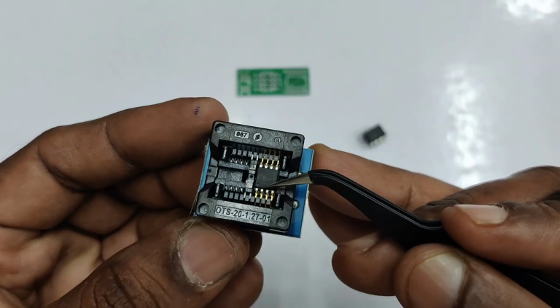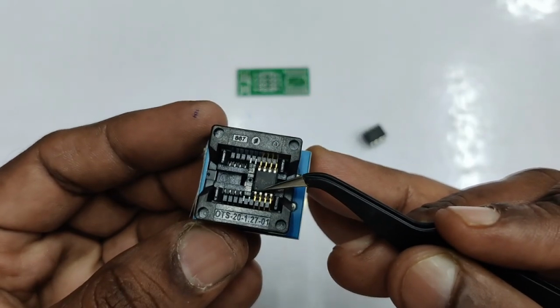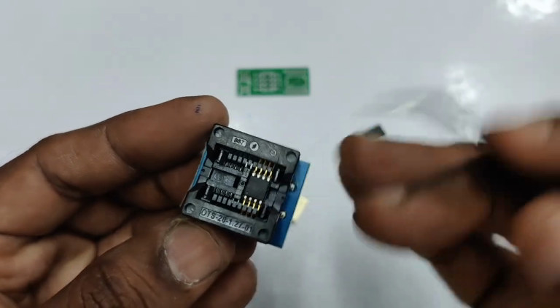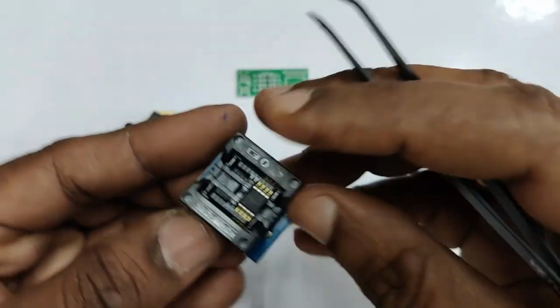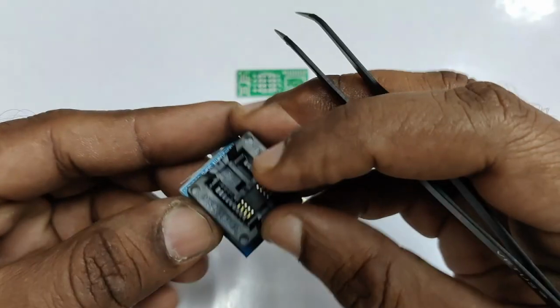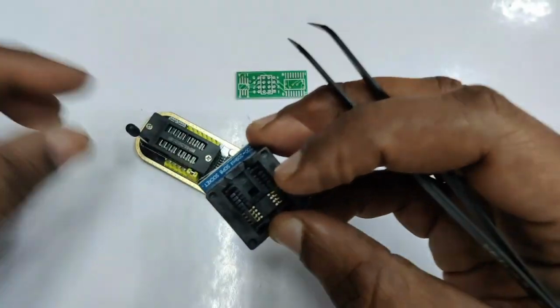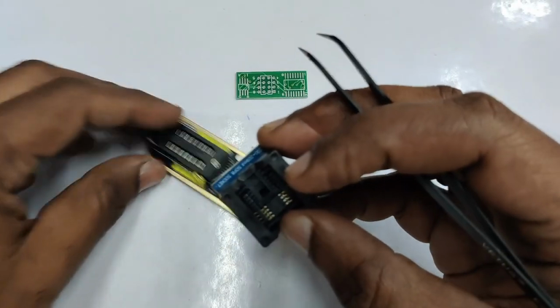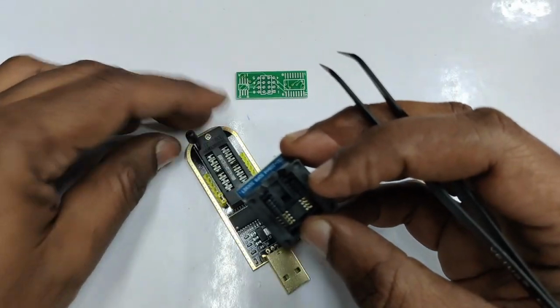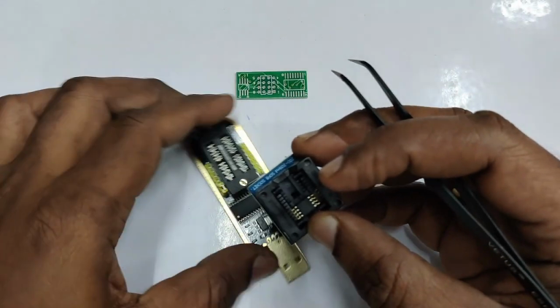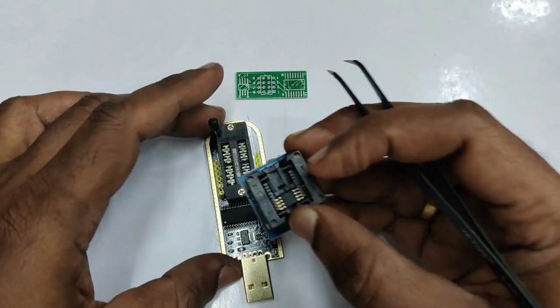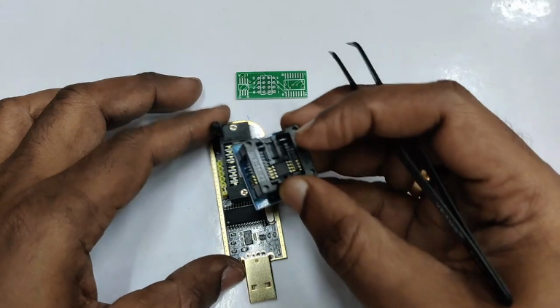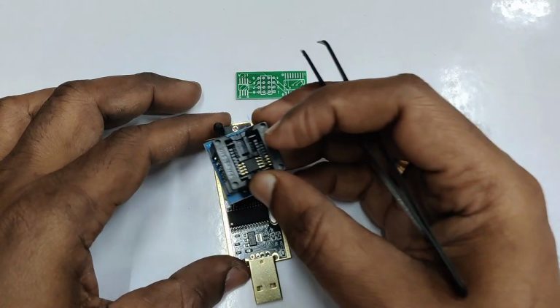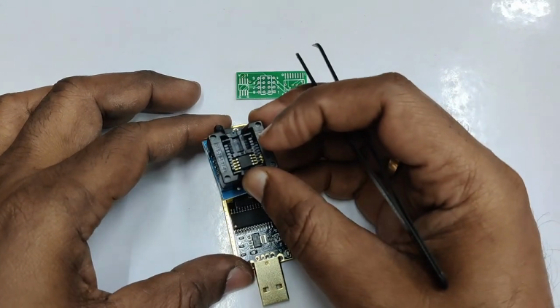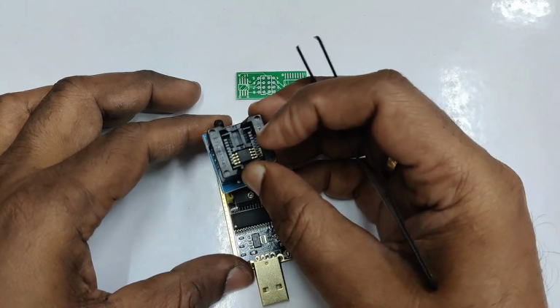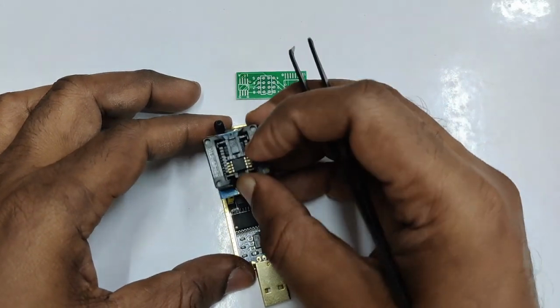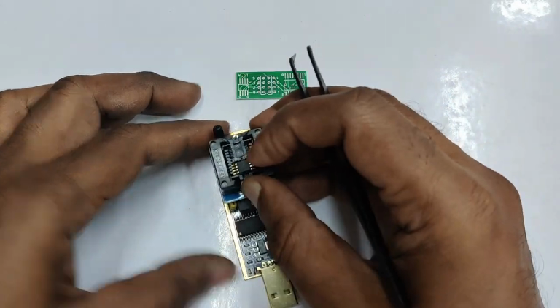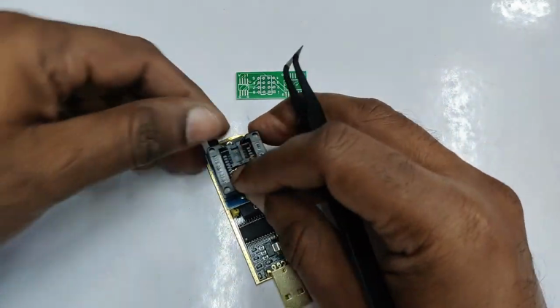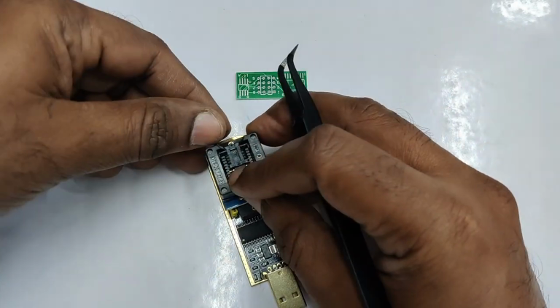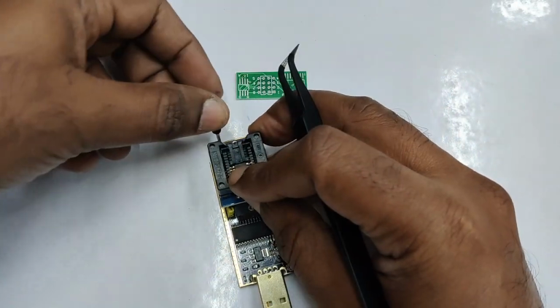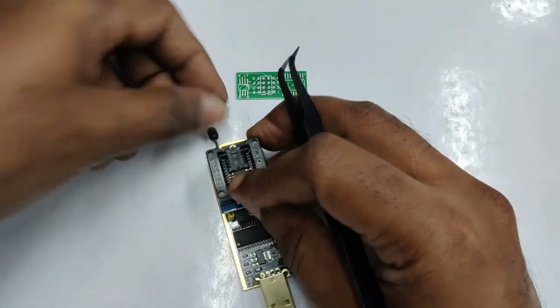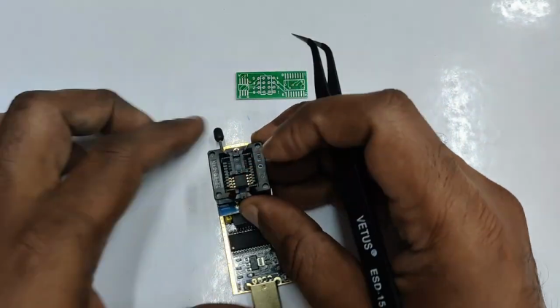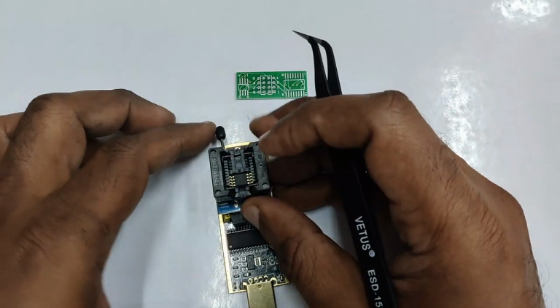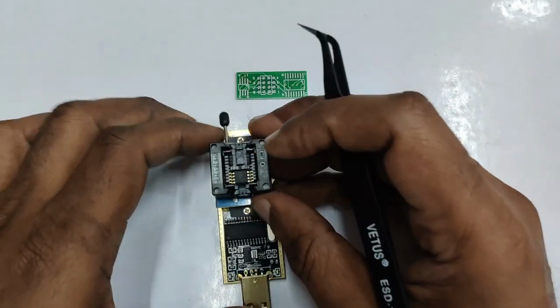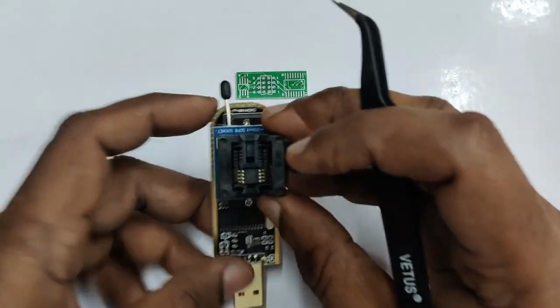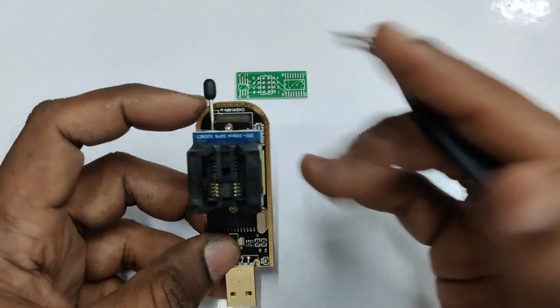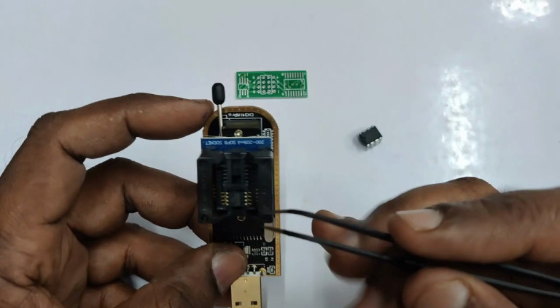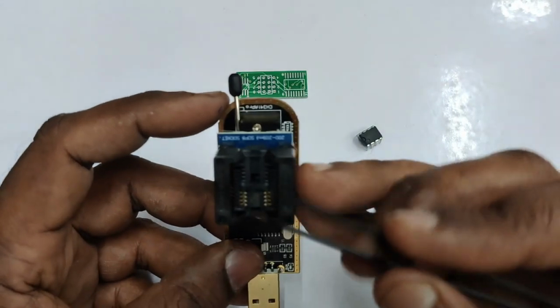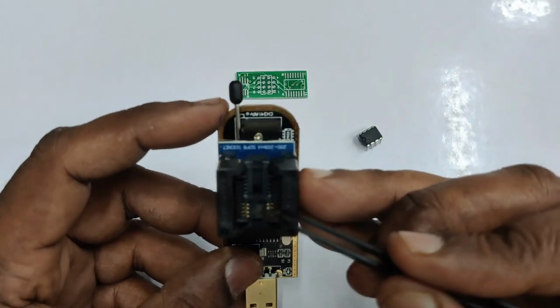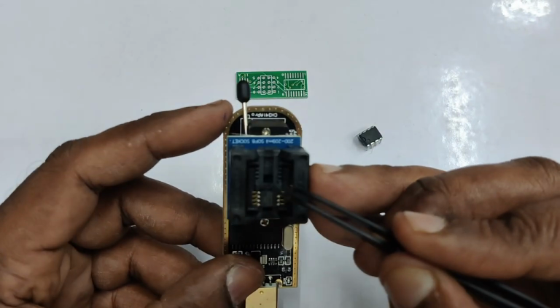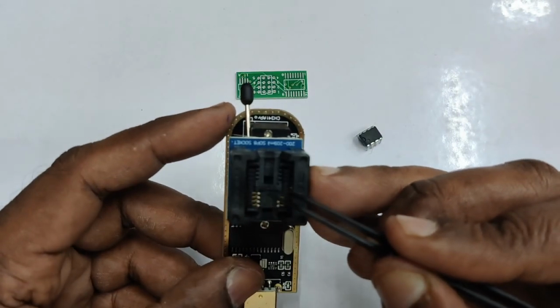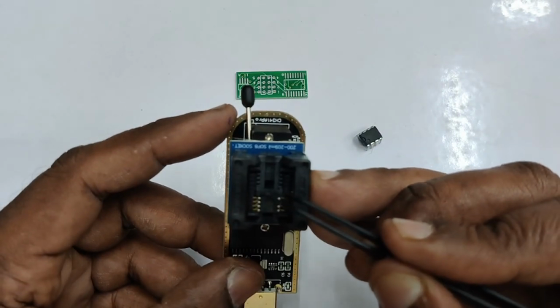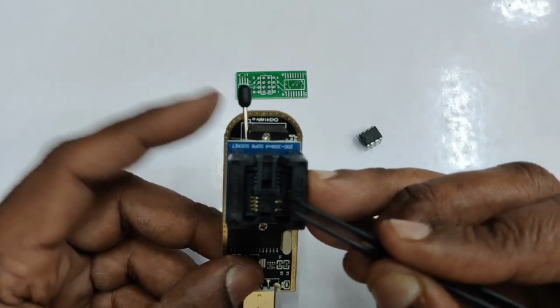You need the 200 mil converter, which you have to purchase separately. You can place the converter on the ZIF socket. For the 25 series IC, use the 8 pins near the USB side.